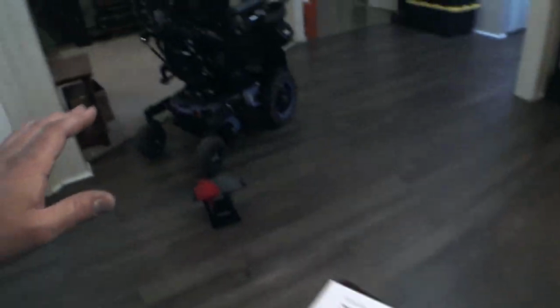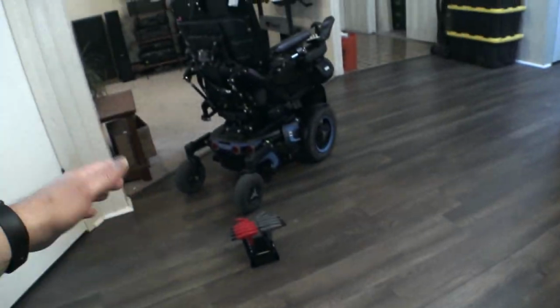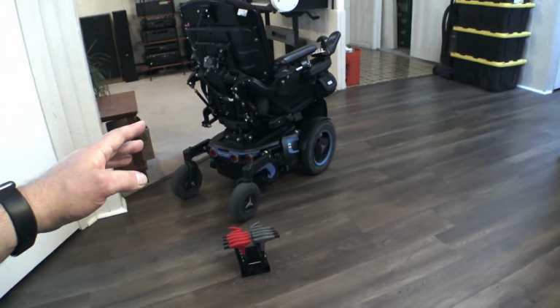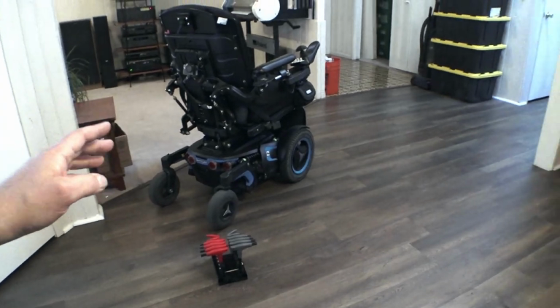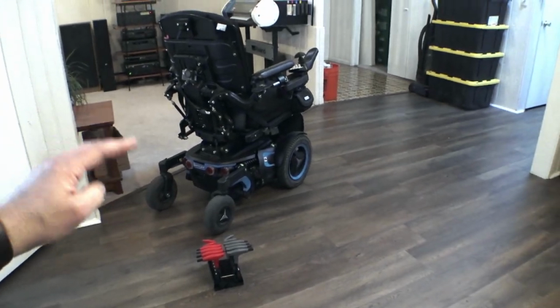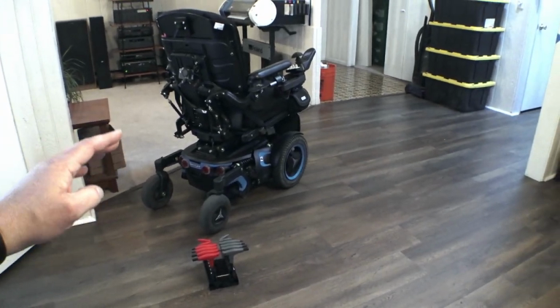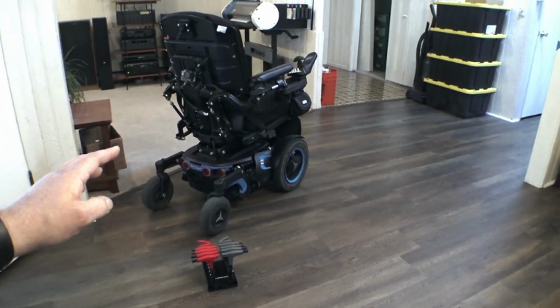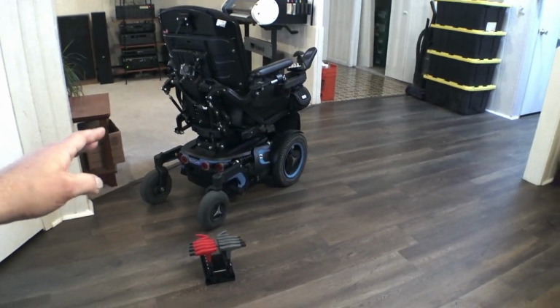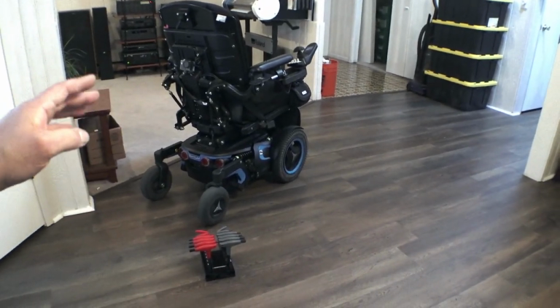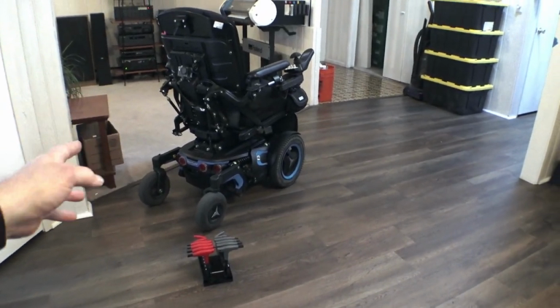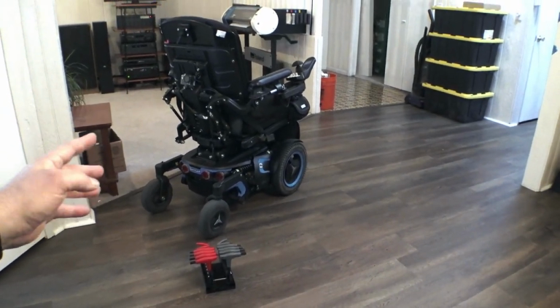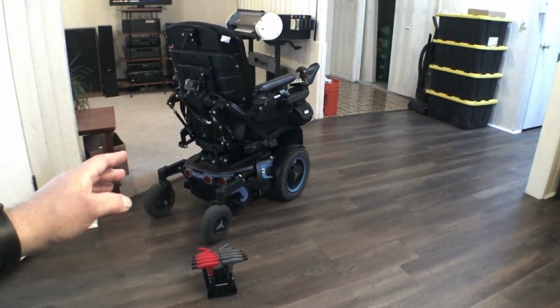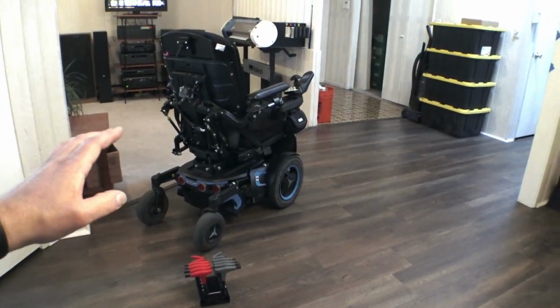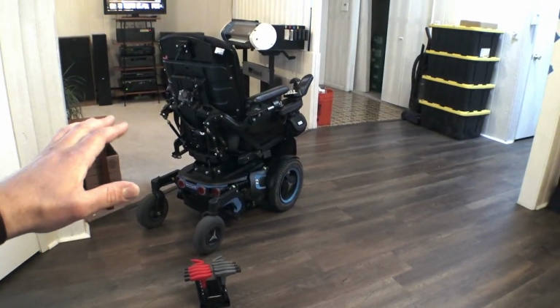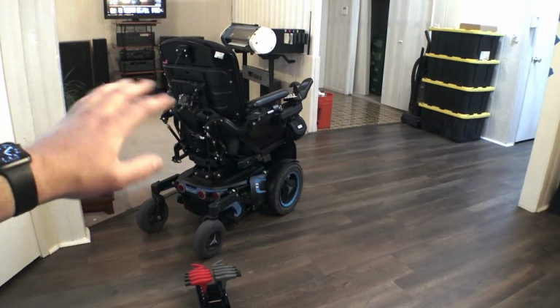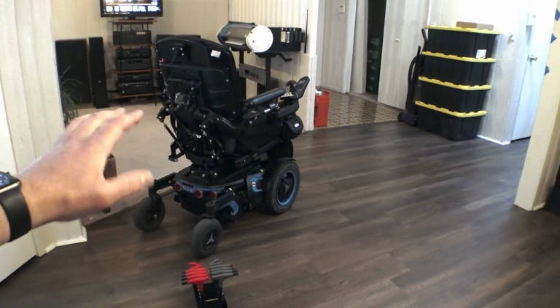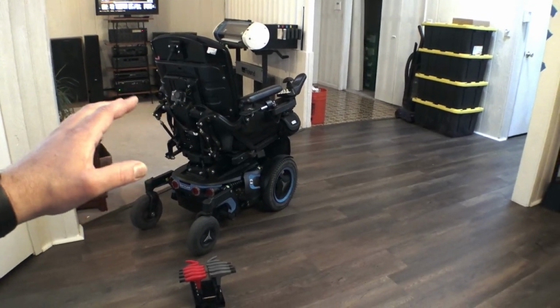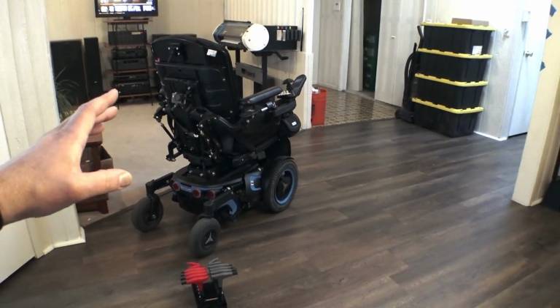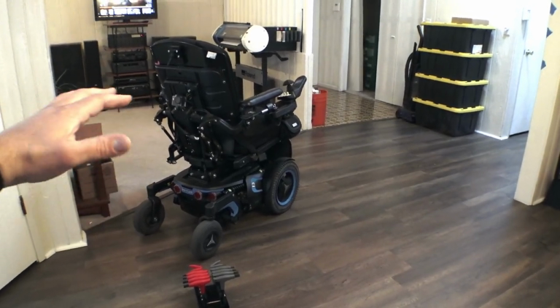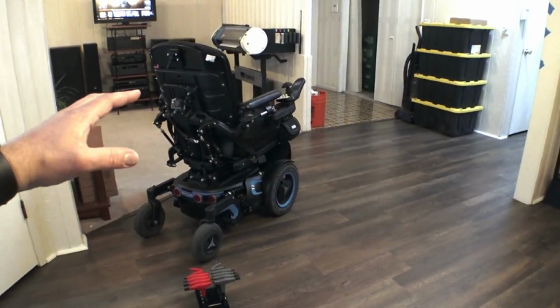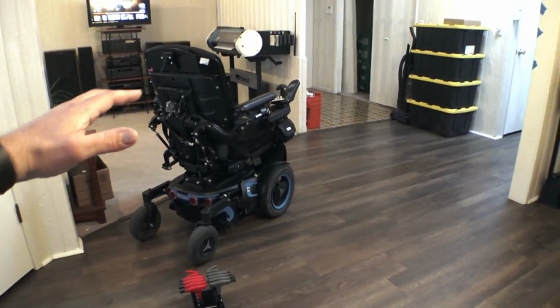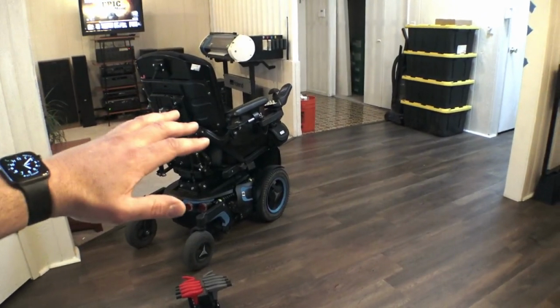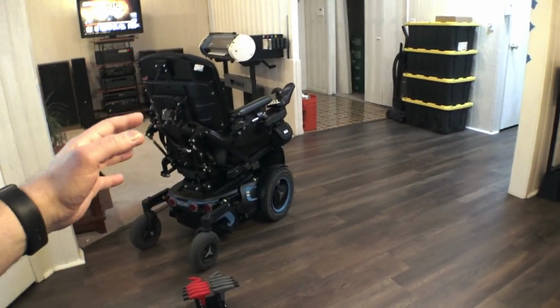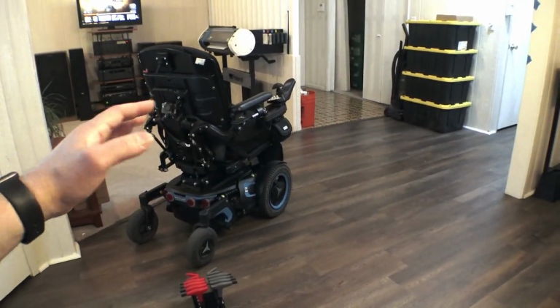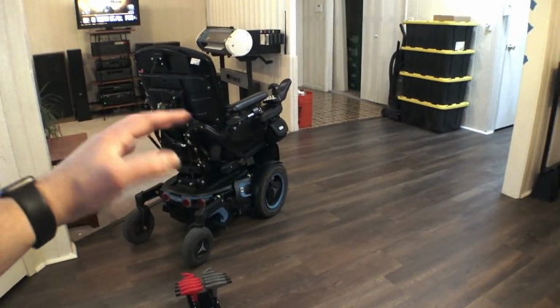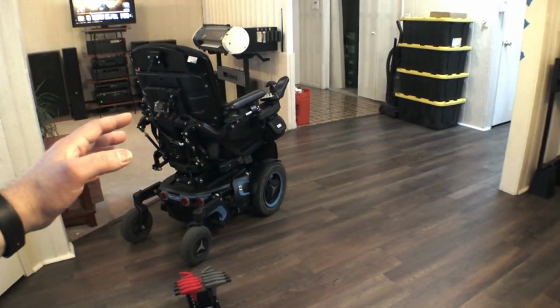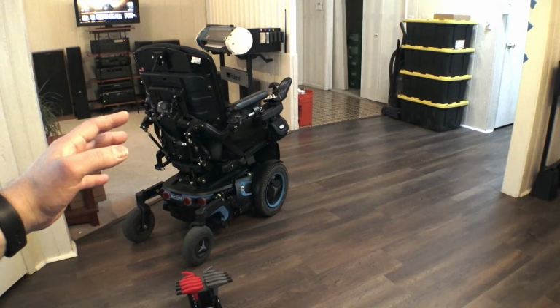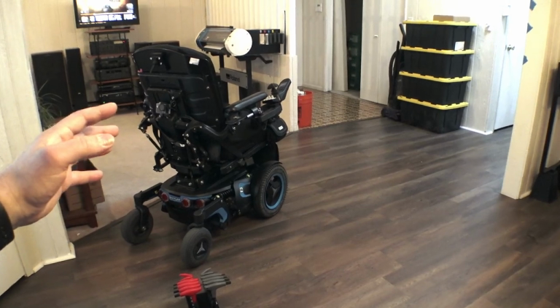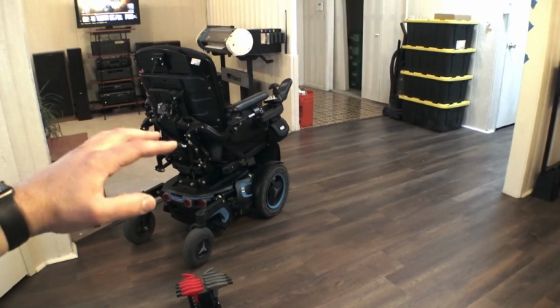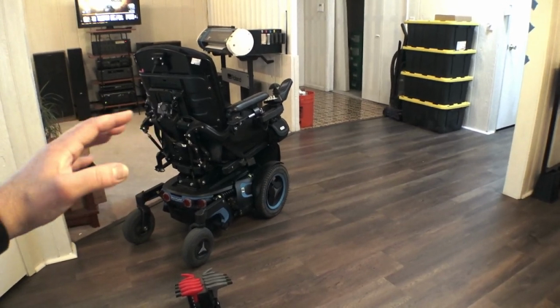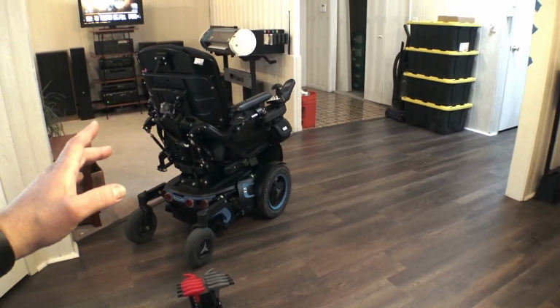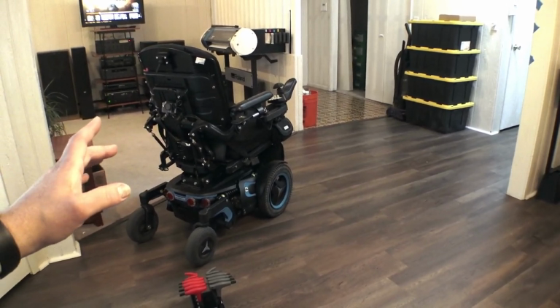On this one I've adjusted them super soft — probably beyond what they should be — but I wanted this thing to feel a little bit more like a trophy truck. So when you lean to one side and back and forth, the suspension actually flexes a little bit.